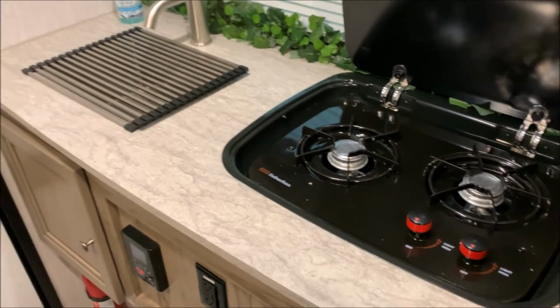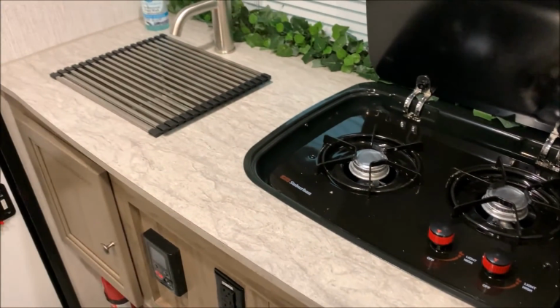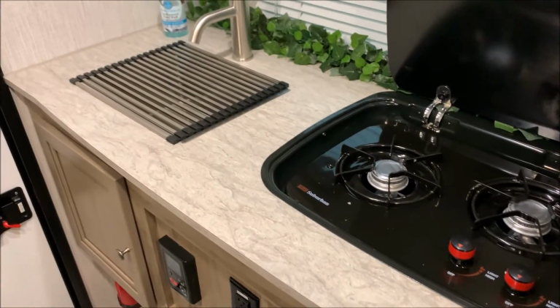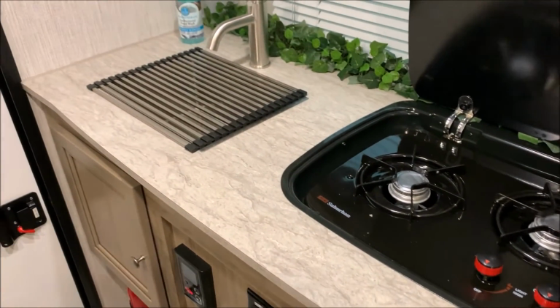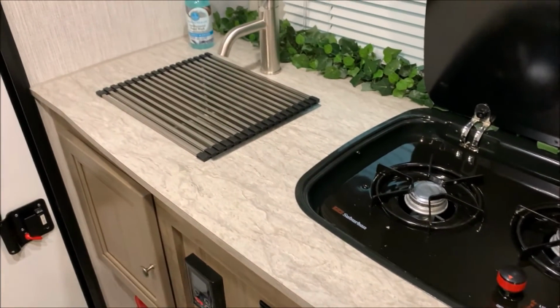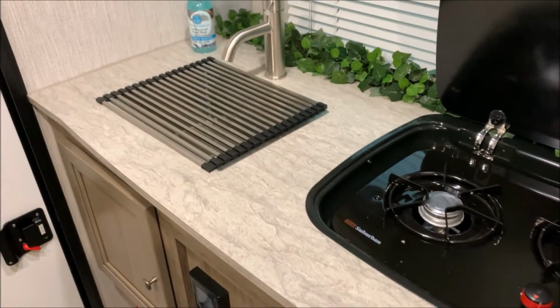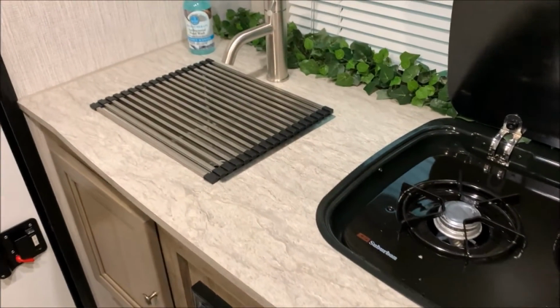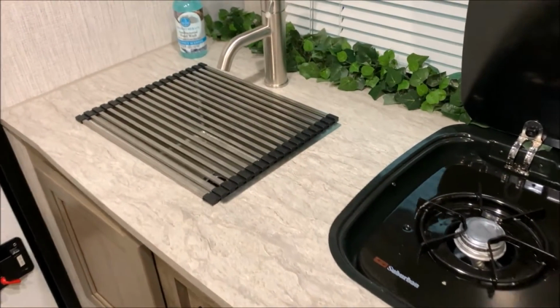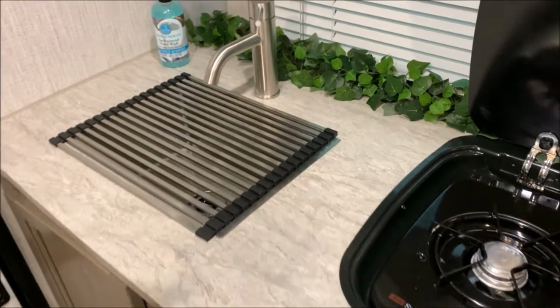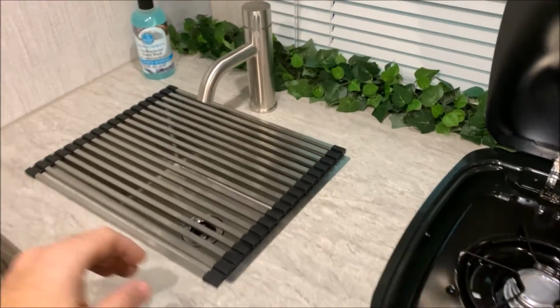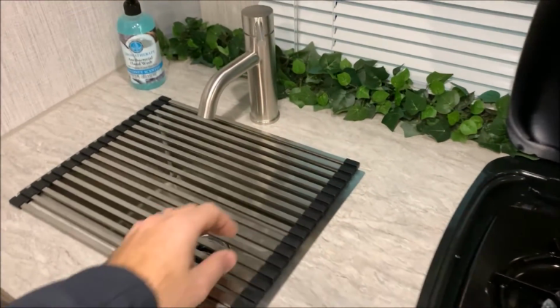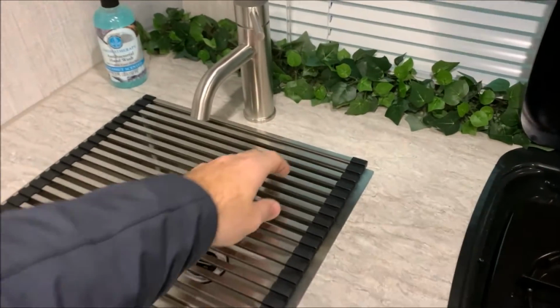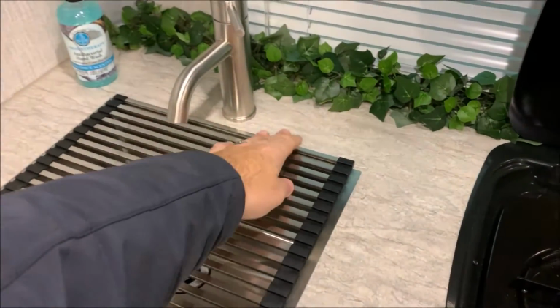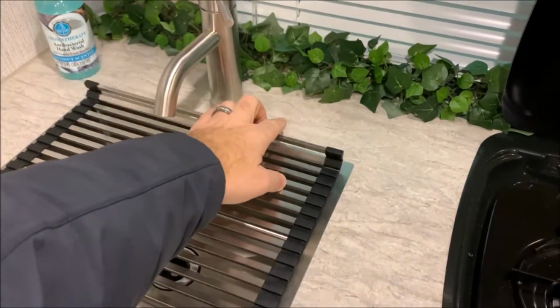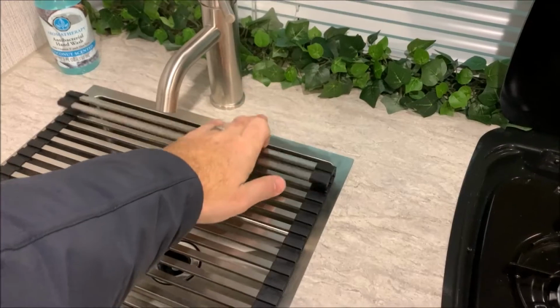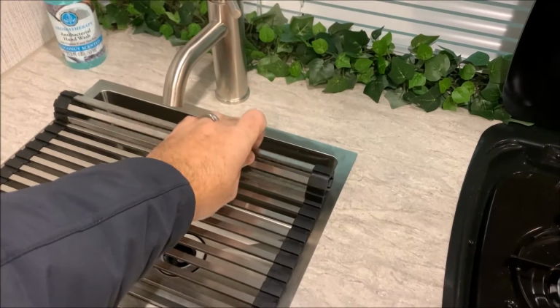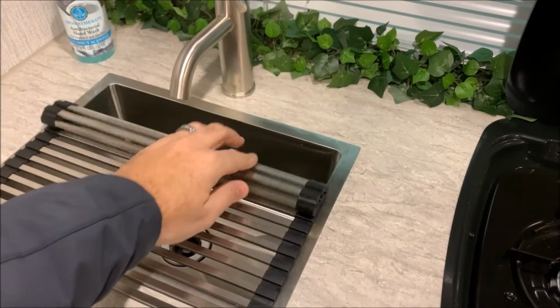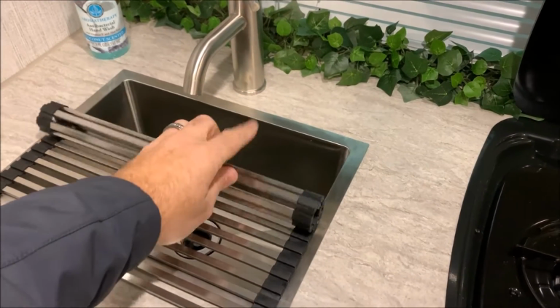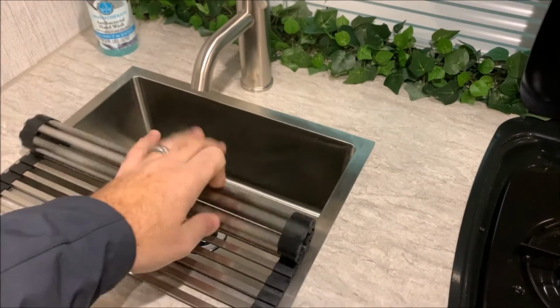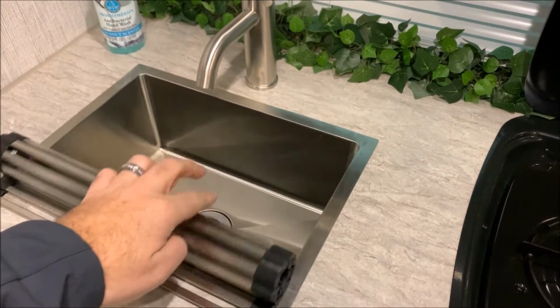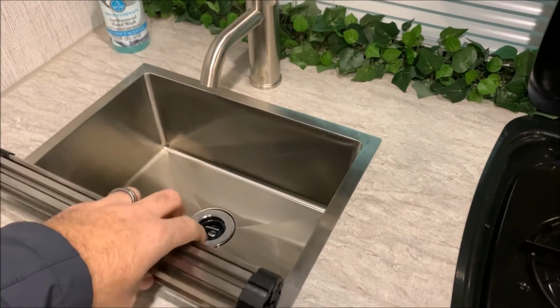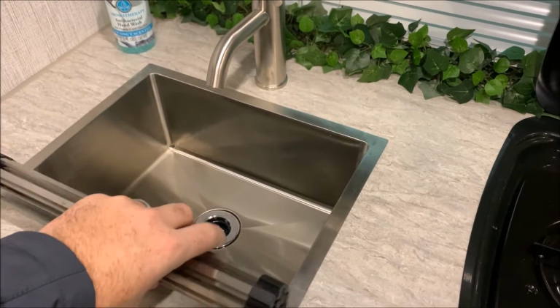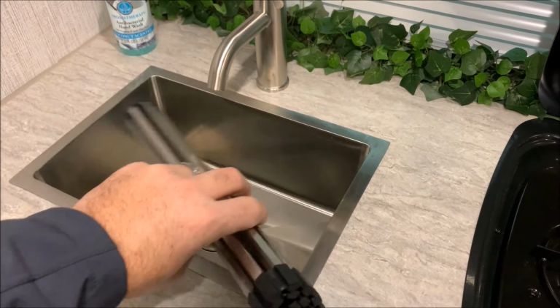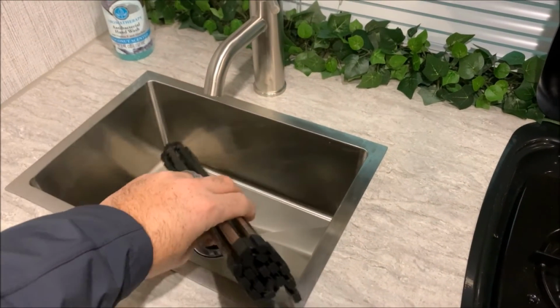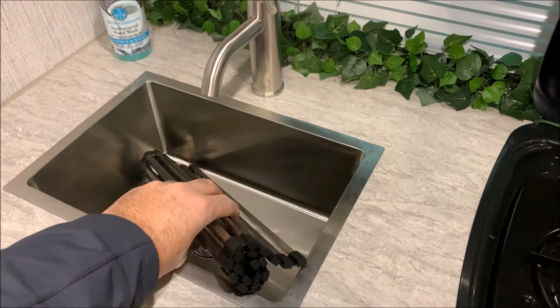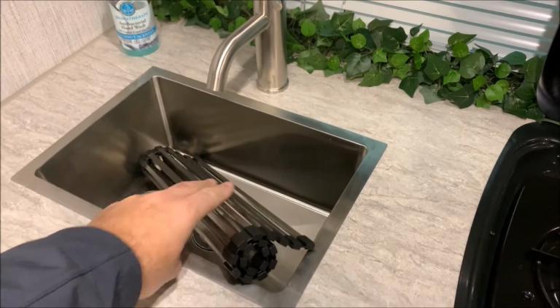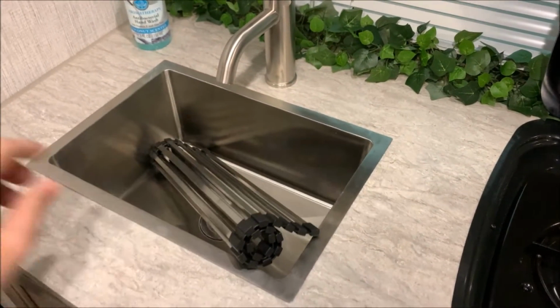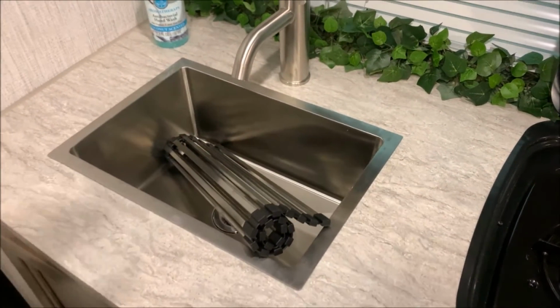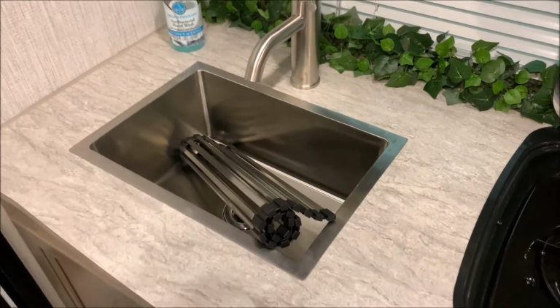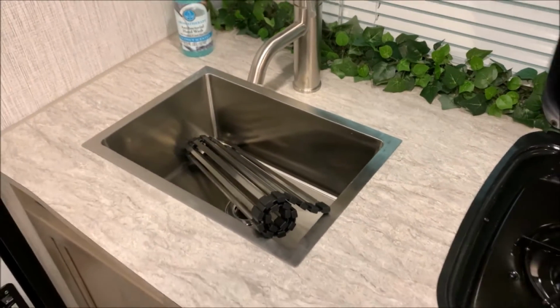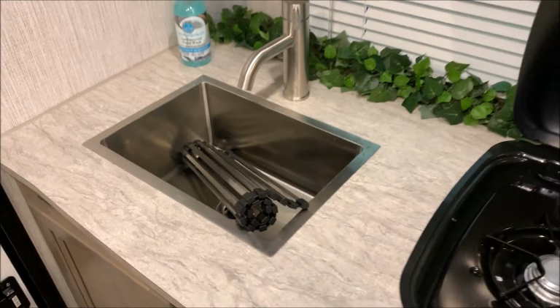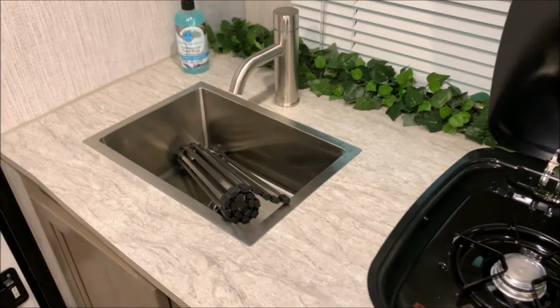We have a single bowl sink that comes with a cover. So that way, if you are not using the sink, you can use that as prep space as well.